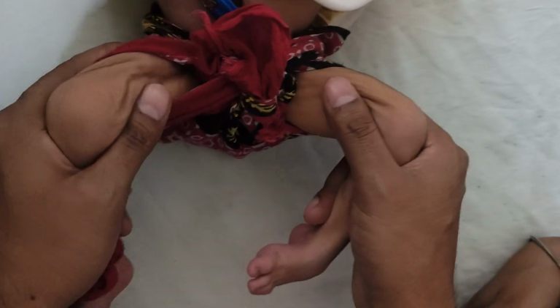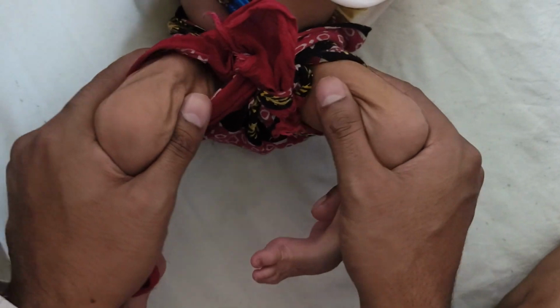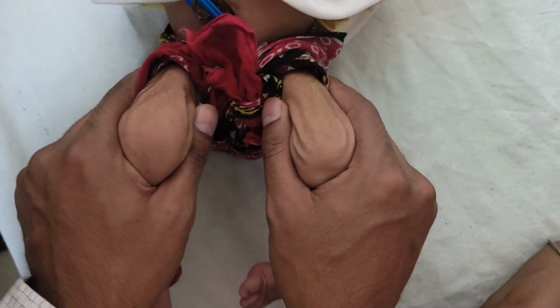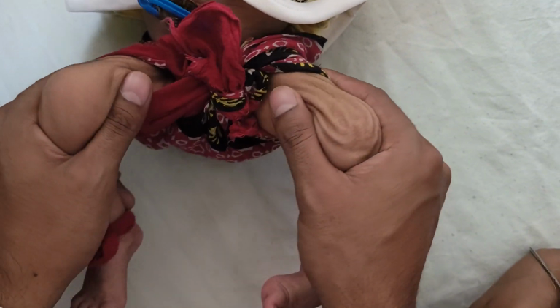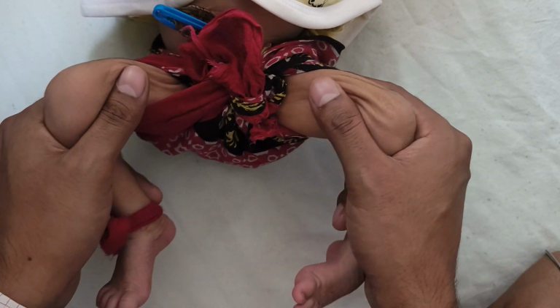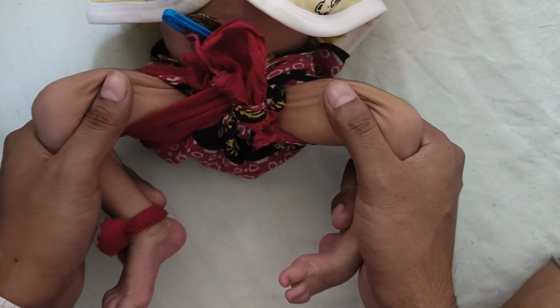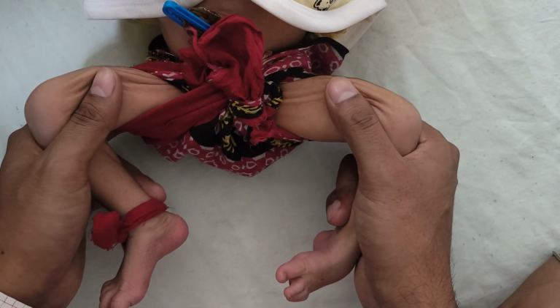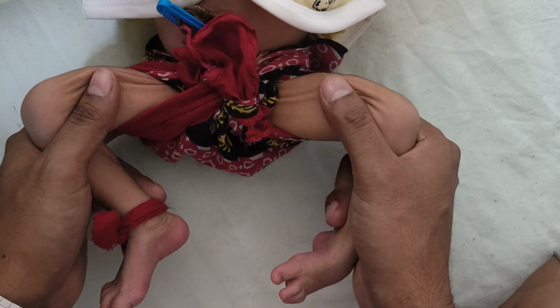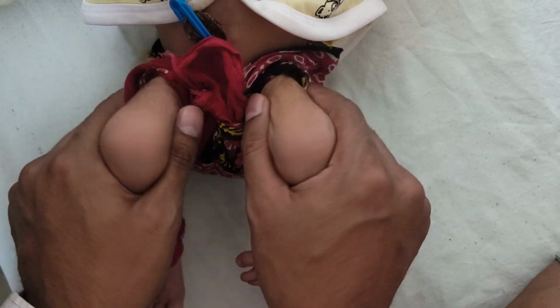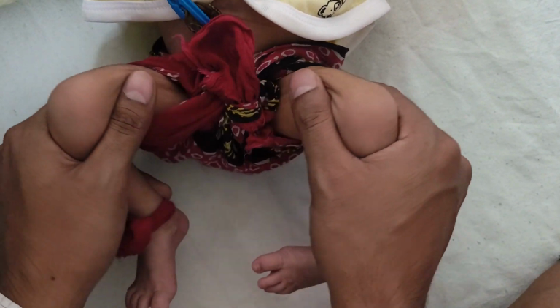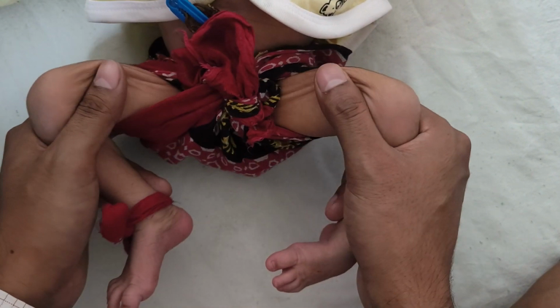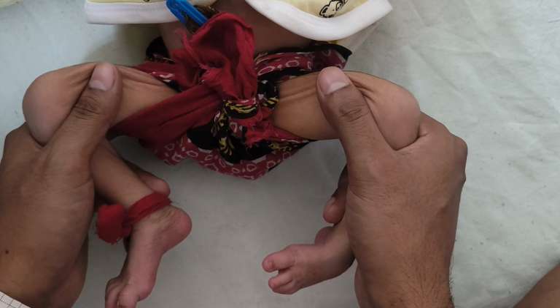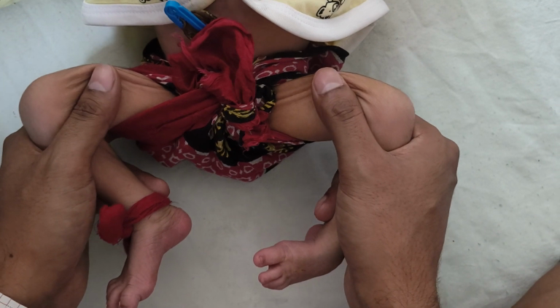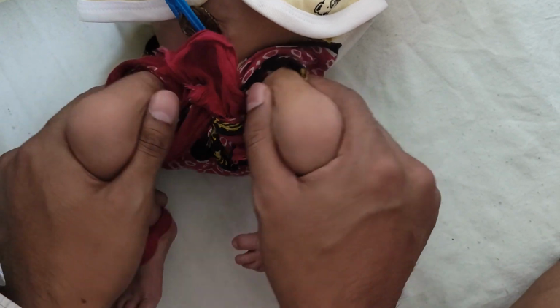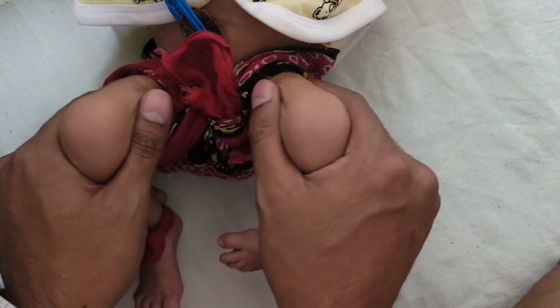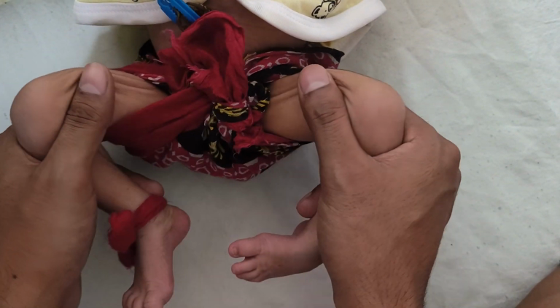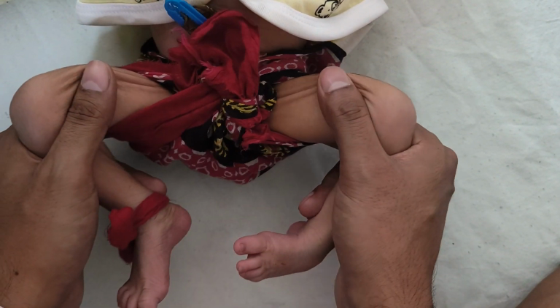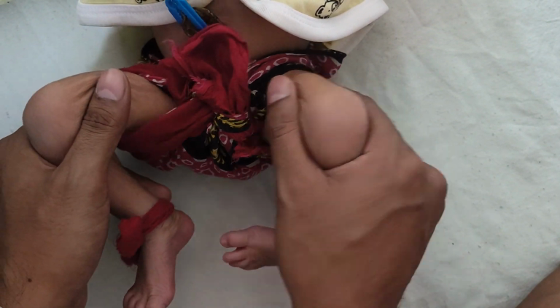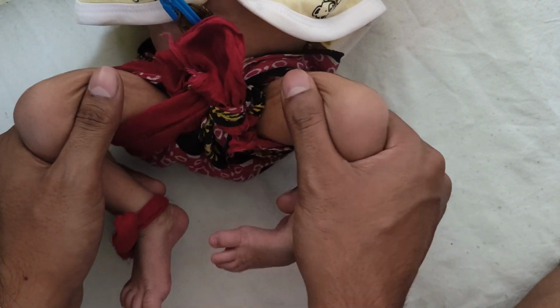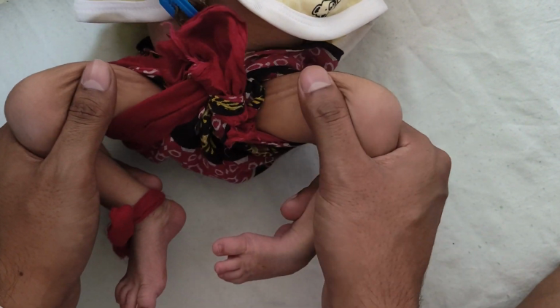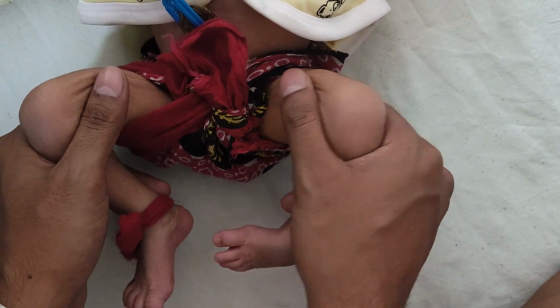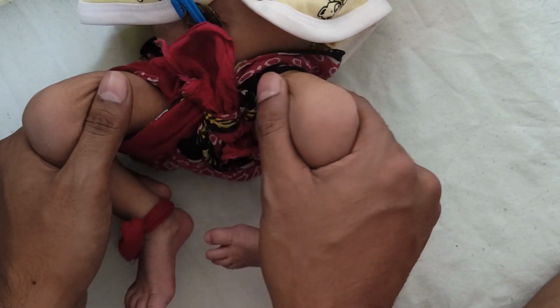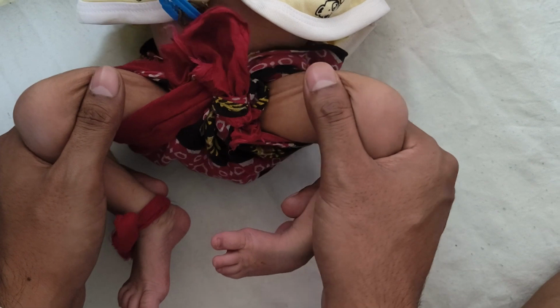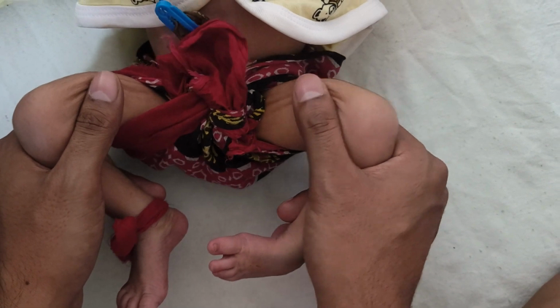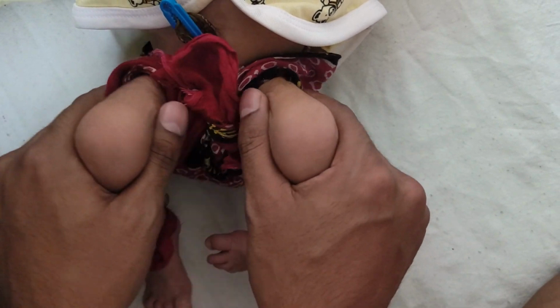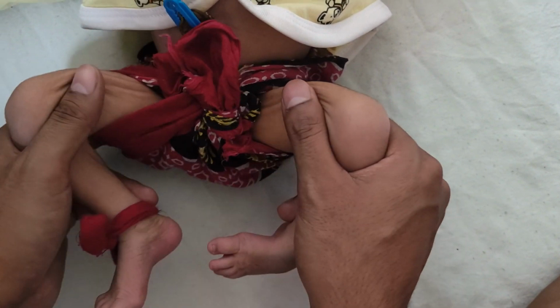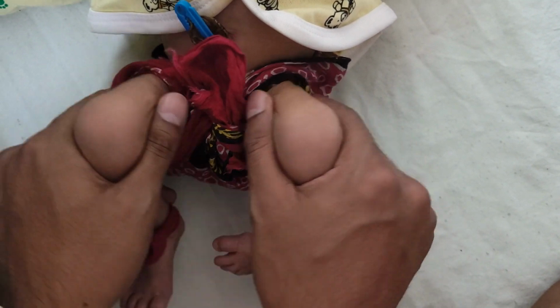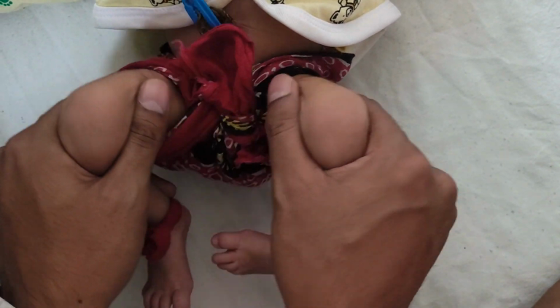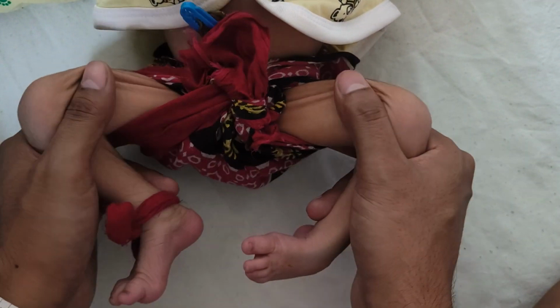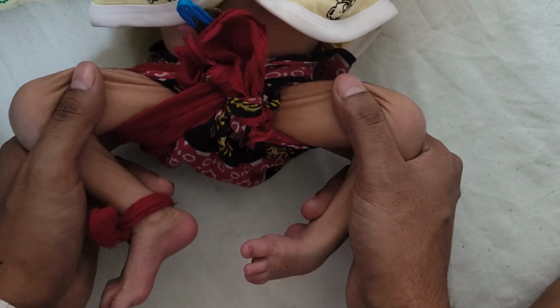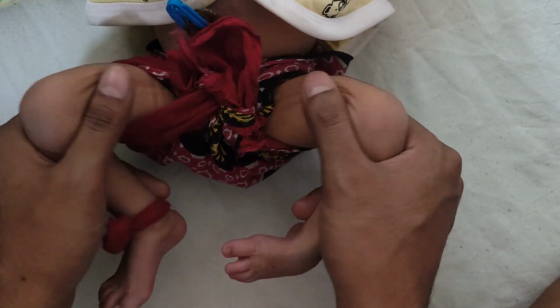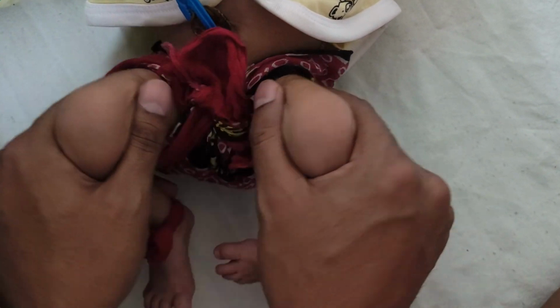Sometimes if the baby is around four months it will be difficult. After three months, Barlow and Ortolani are unreliable — Galeazzi and telescopy are more reliable. Once the child is very relaxed, I am easily able to do this.